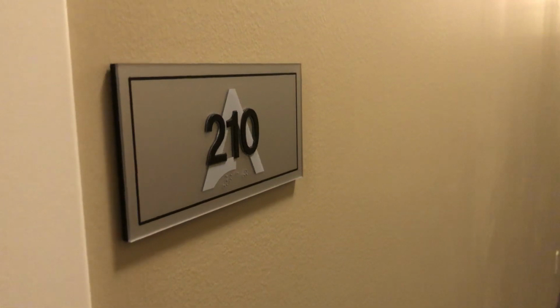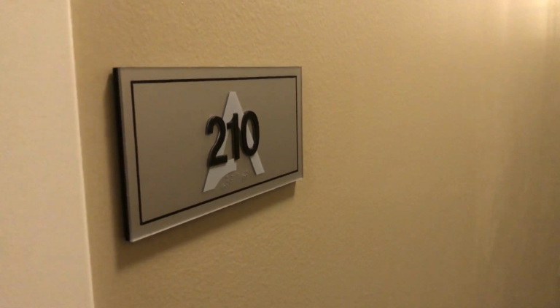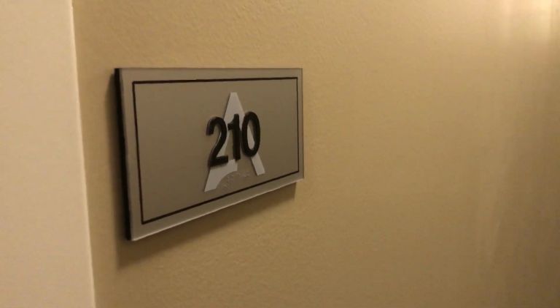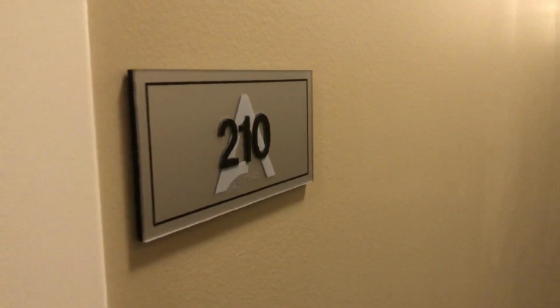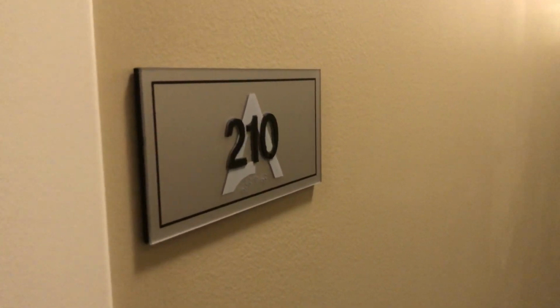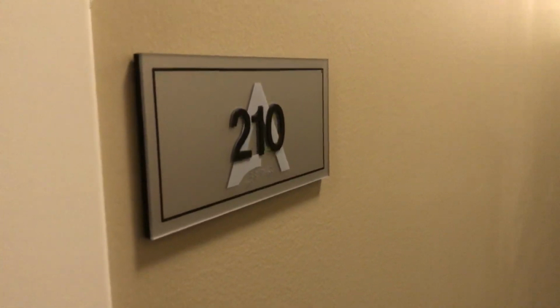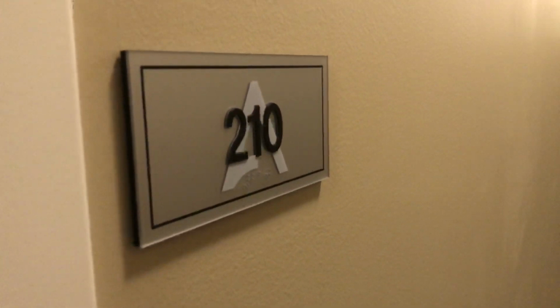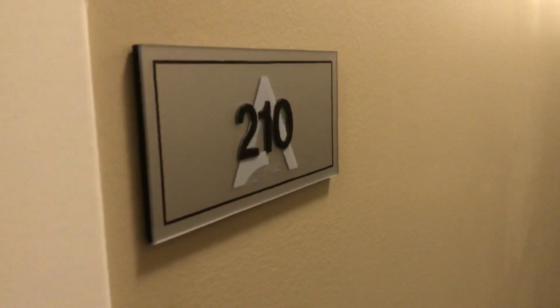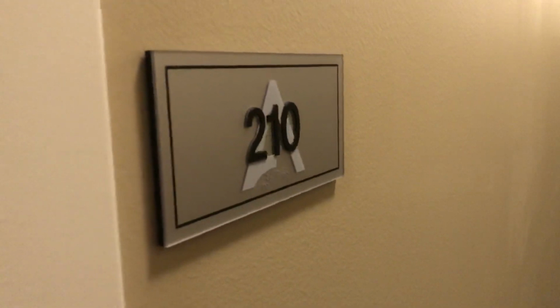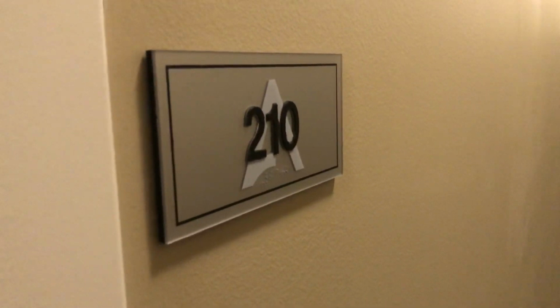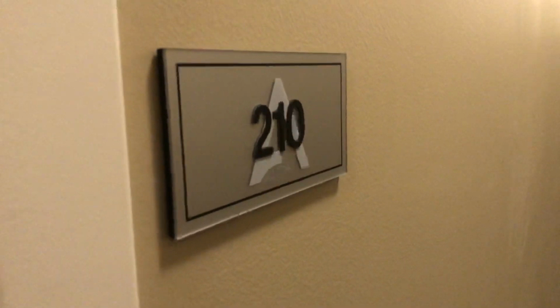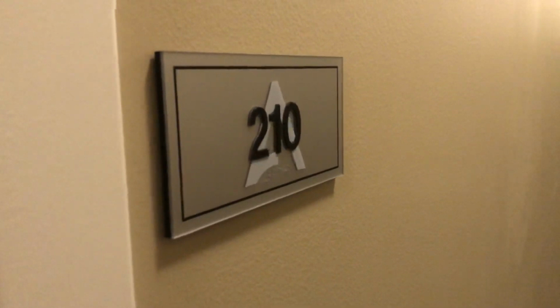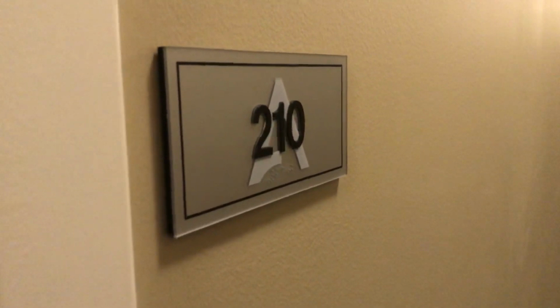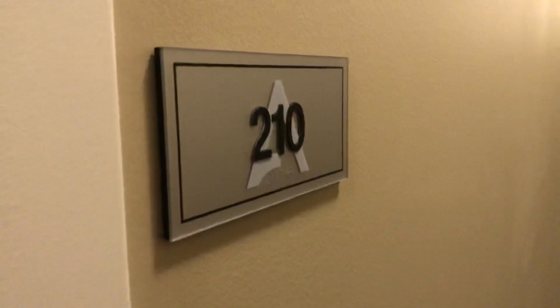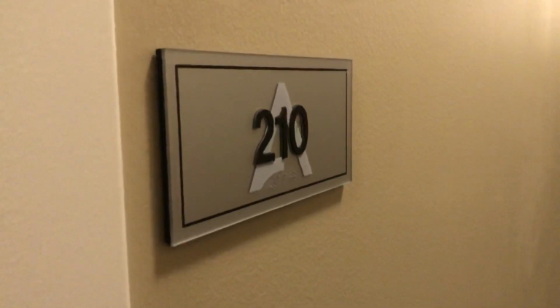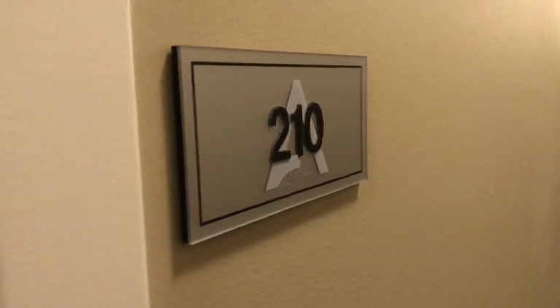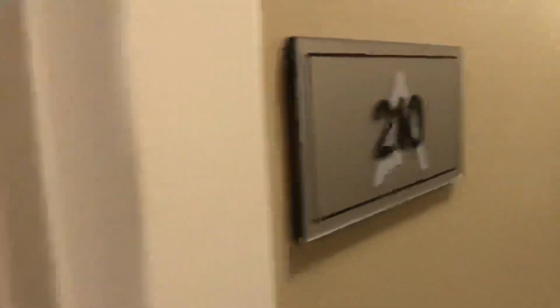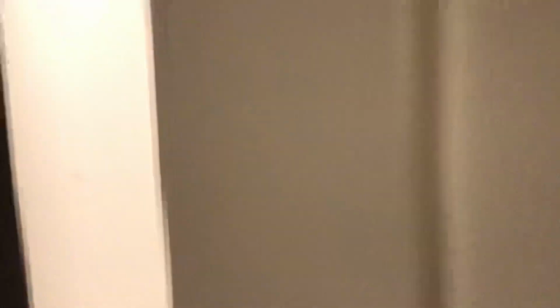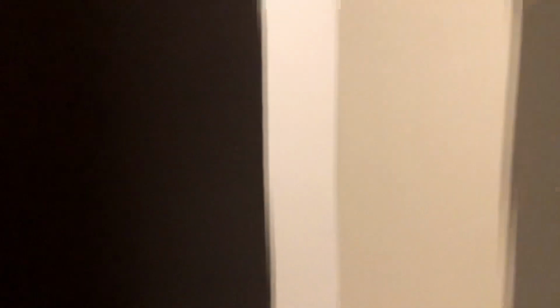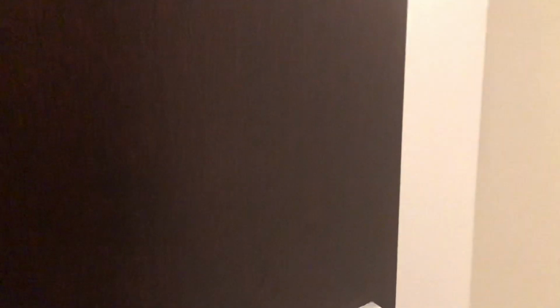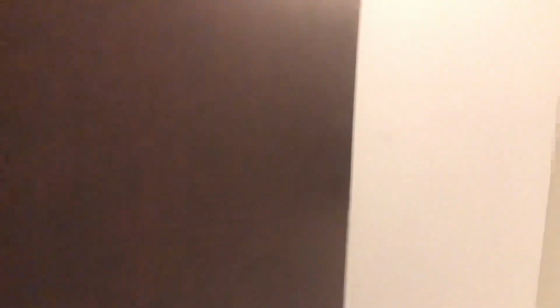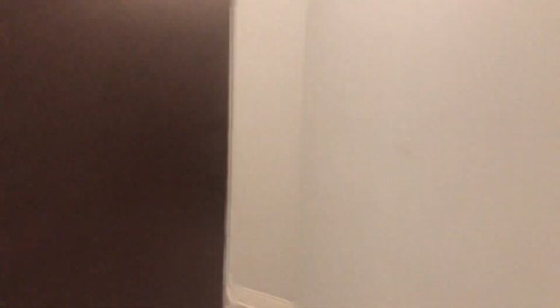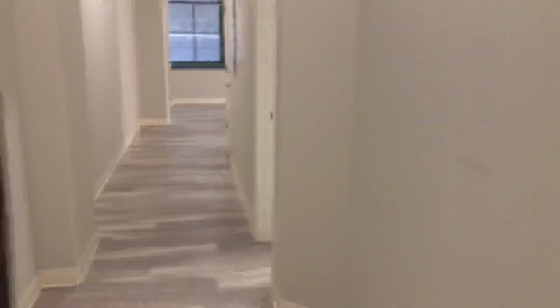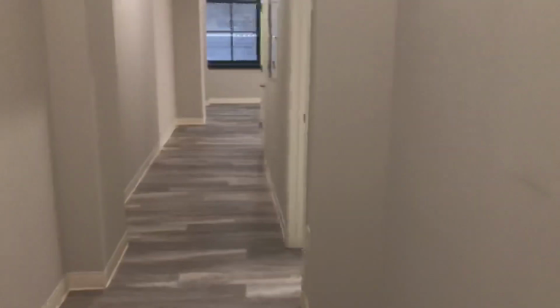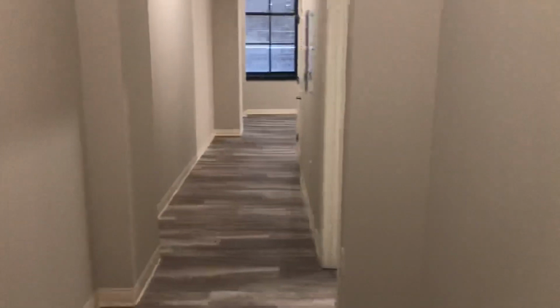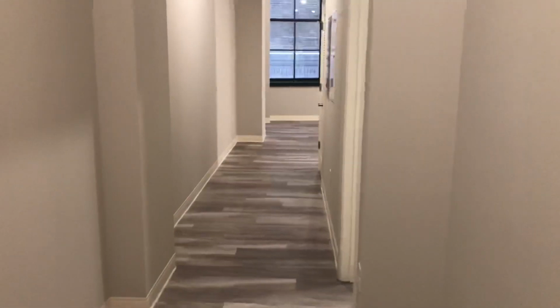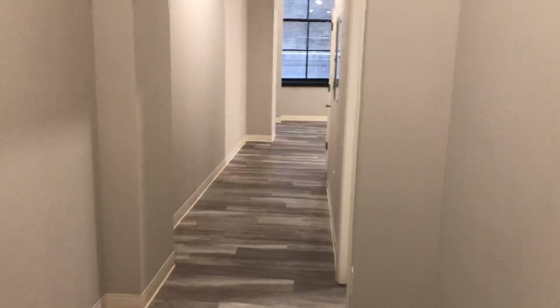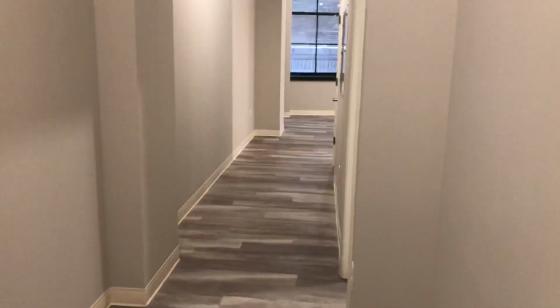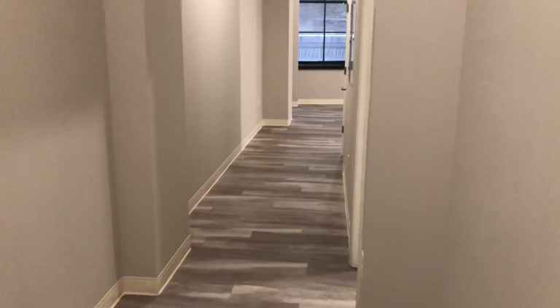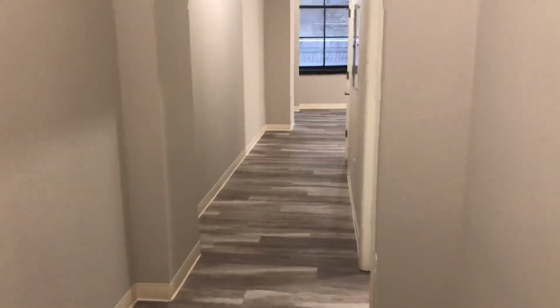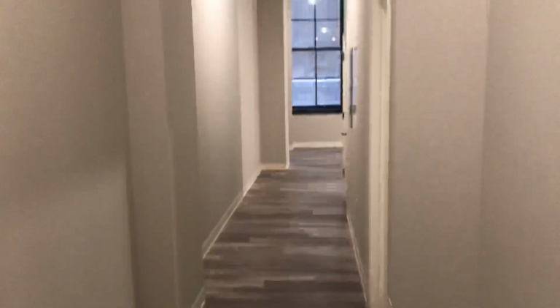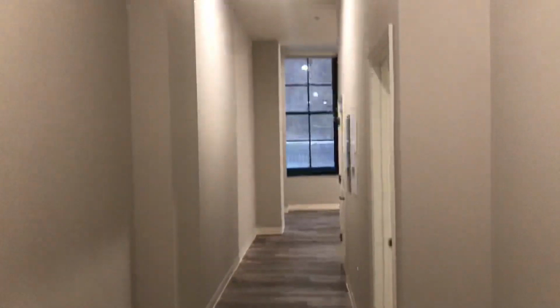Hi there, this is Donna with the Athlon Apartments at the Cleveland Athletic Club, taking you on a tour of Suite 210. This is a large one-bed, one-bath suite with extra-high ceilings.